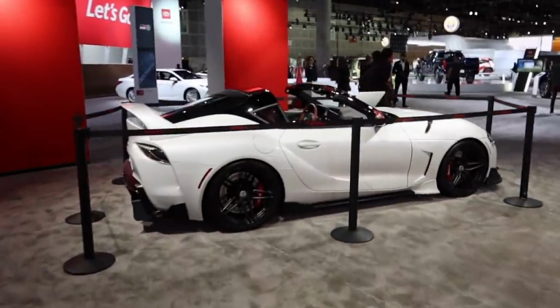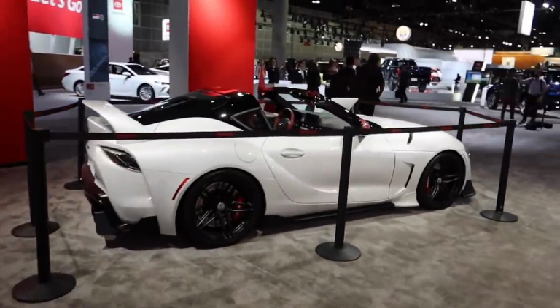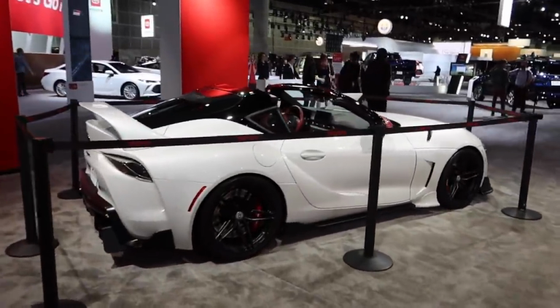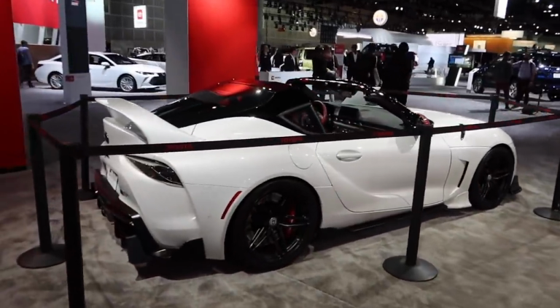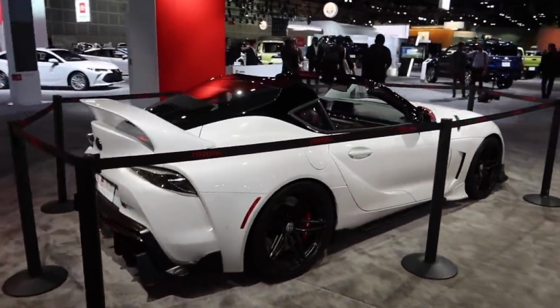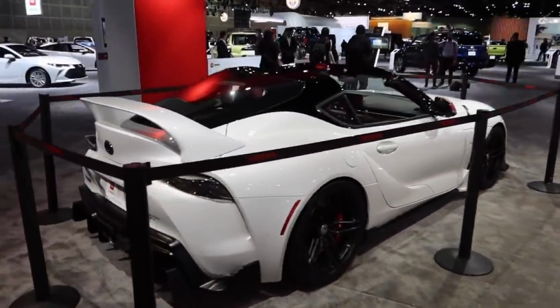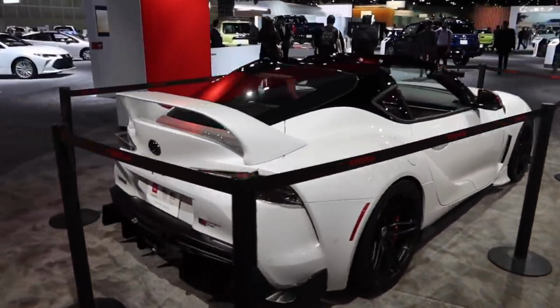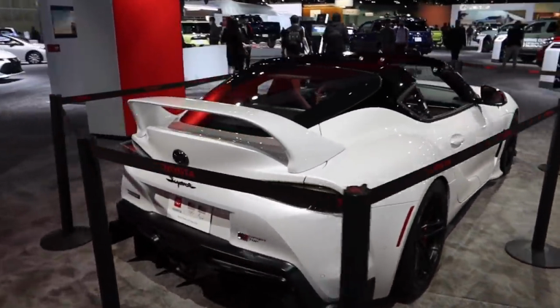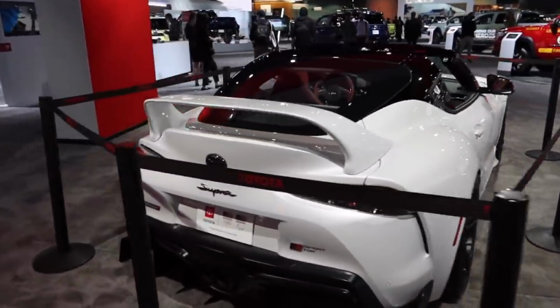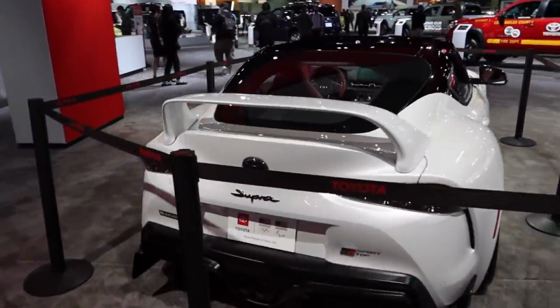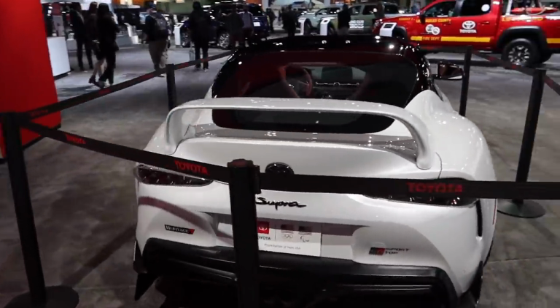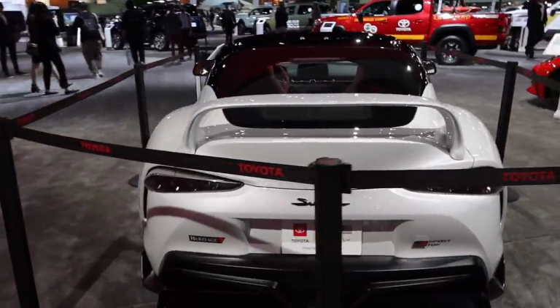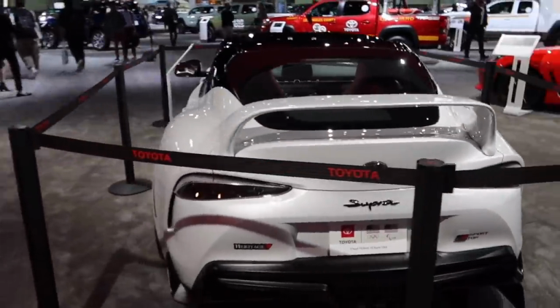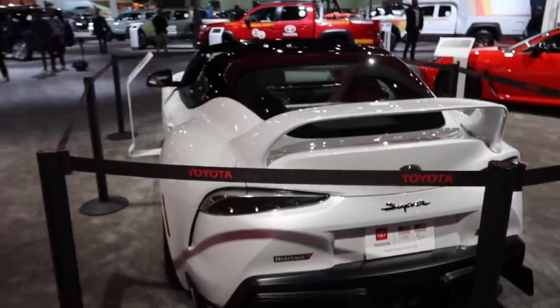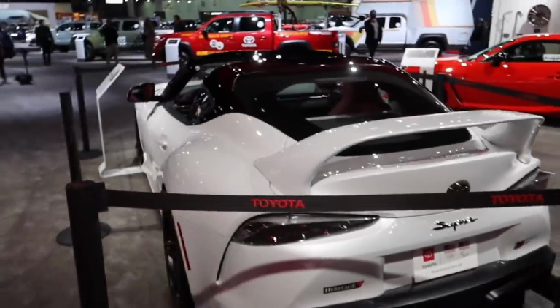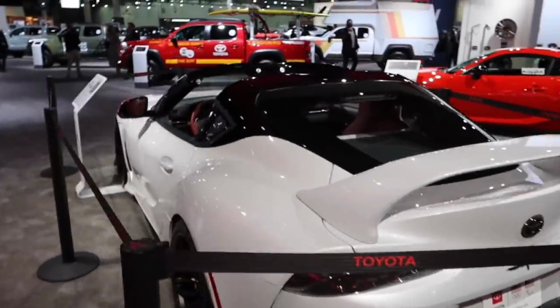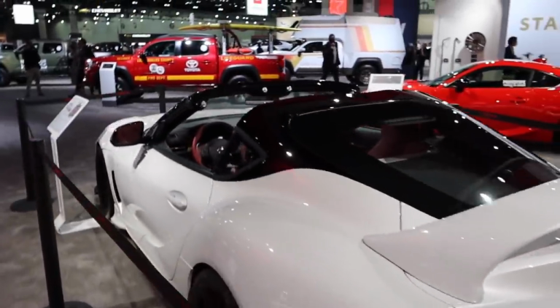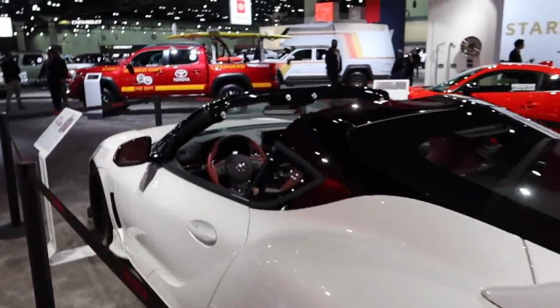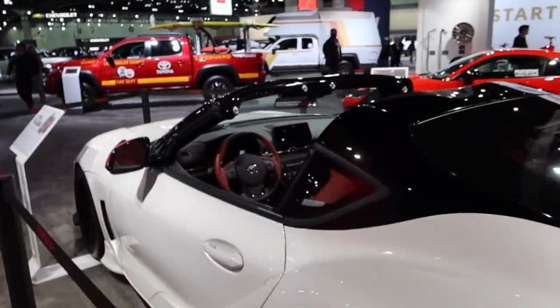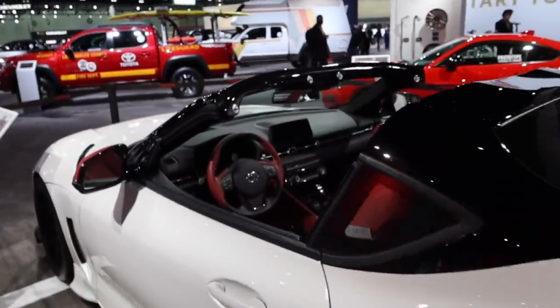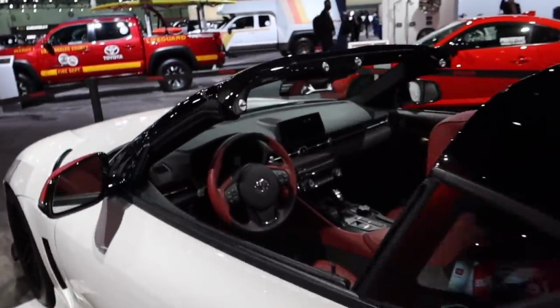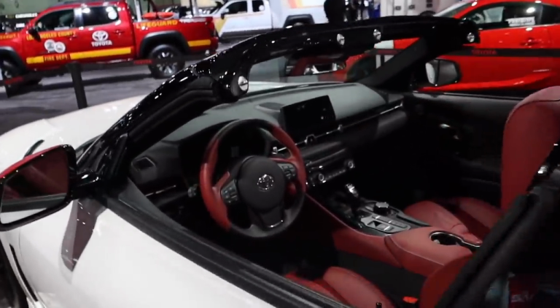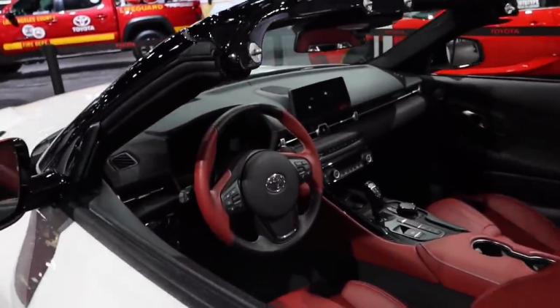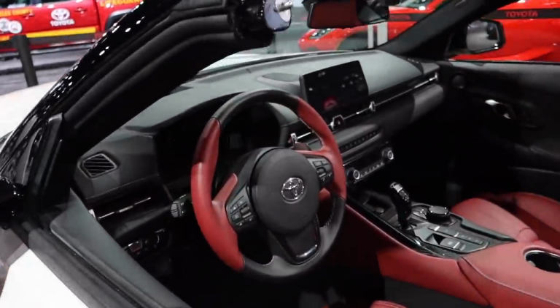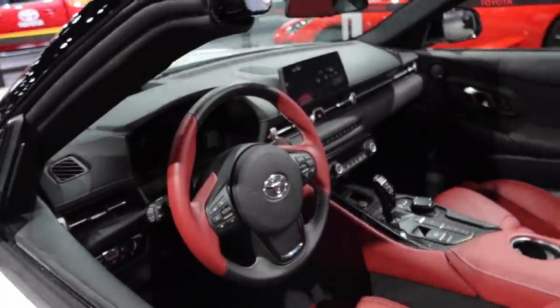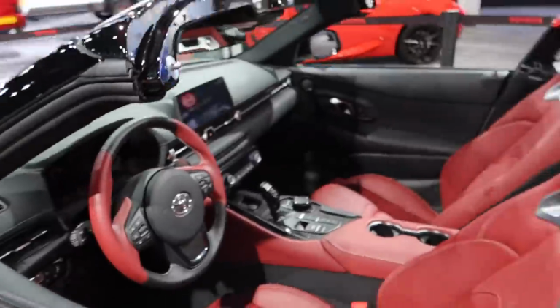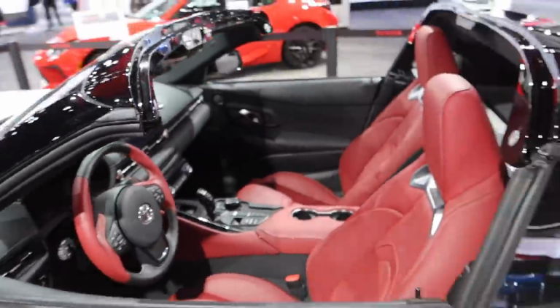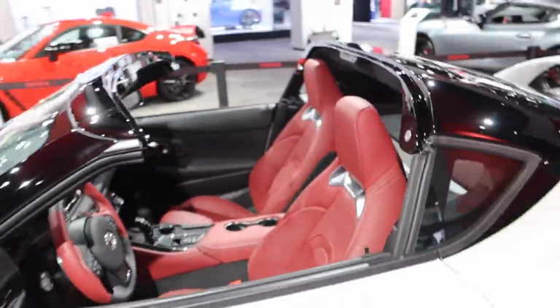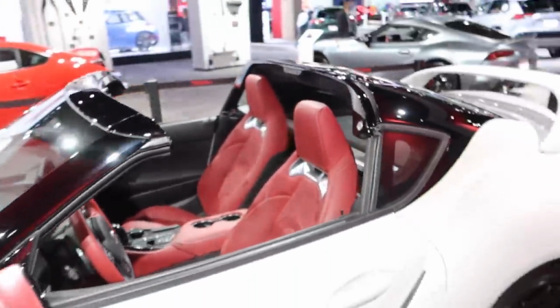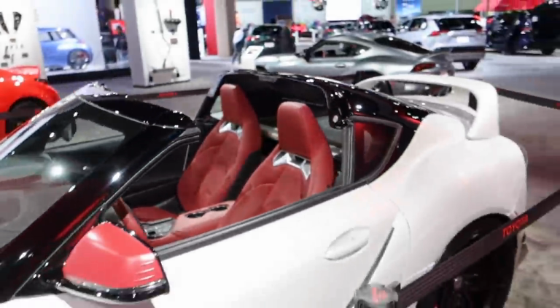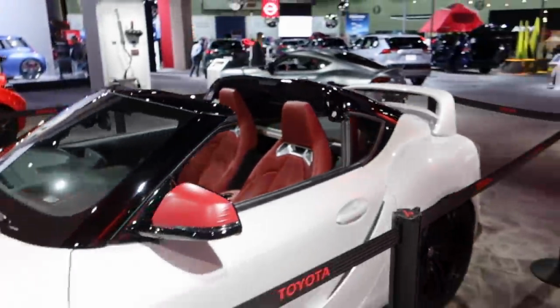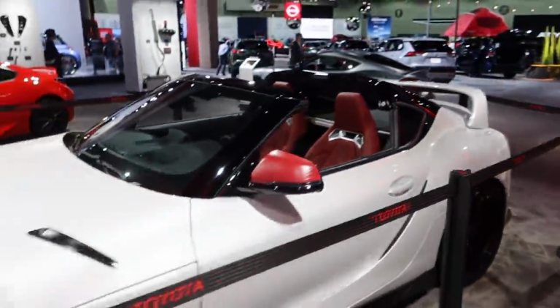Unfortunately it's just a concept, but they unveiled this at SEMA — the sport top Supra, which is basically a targa top version of the Toyota Supra. I think it suits the car so well. What do you guys think? I really wish they'd make this.